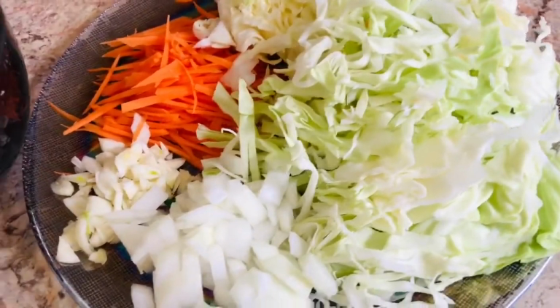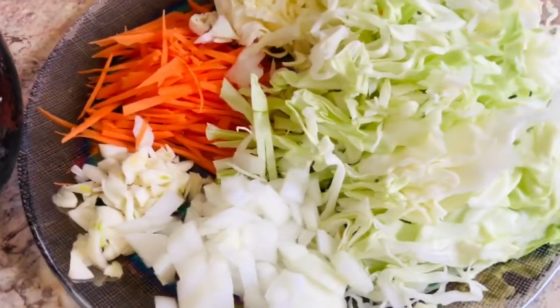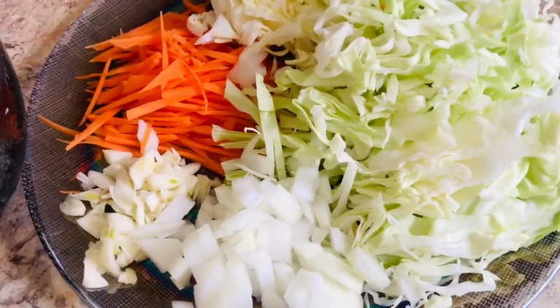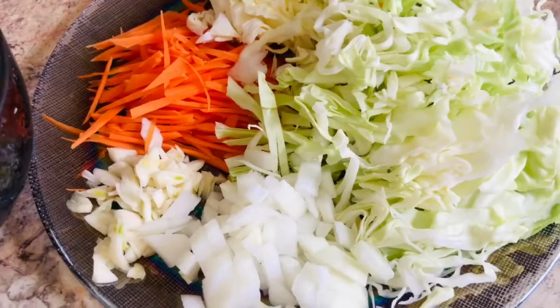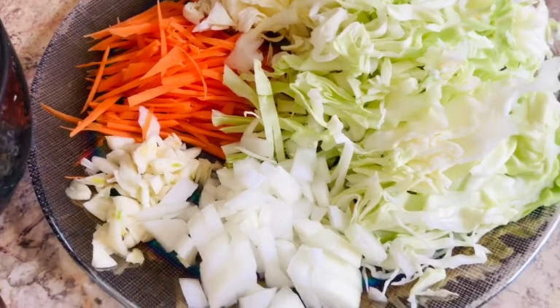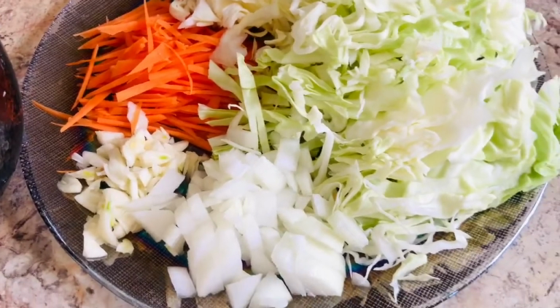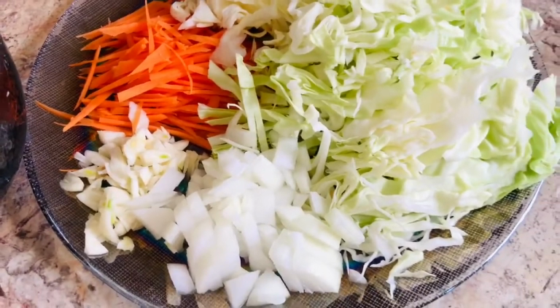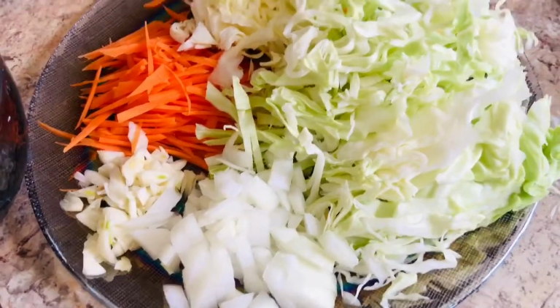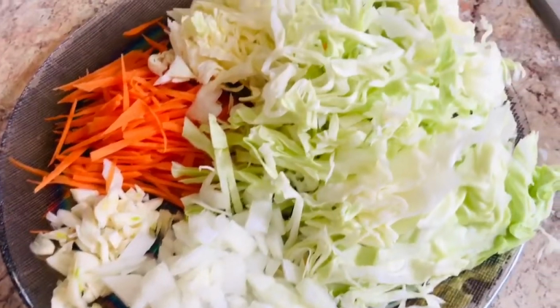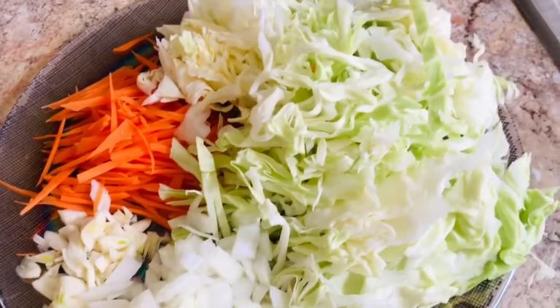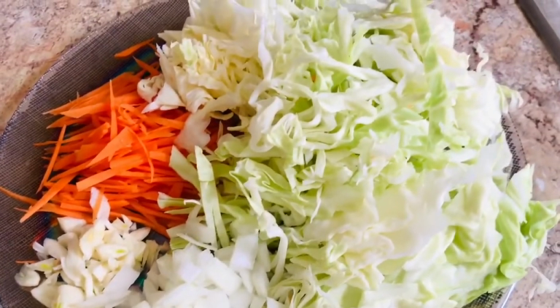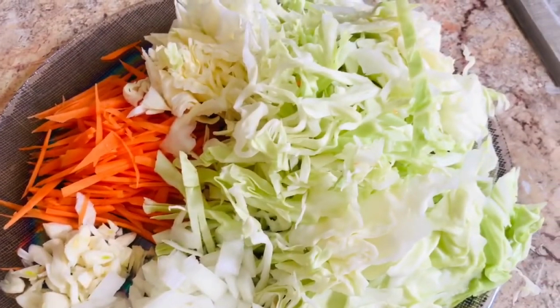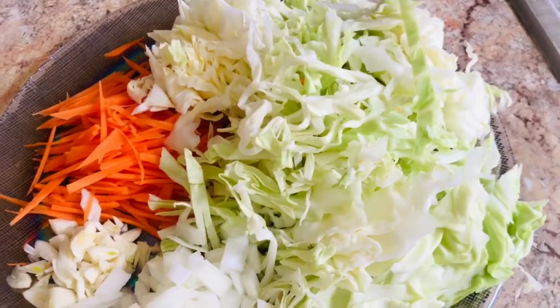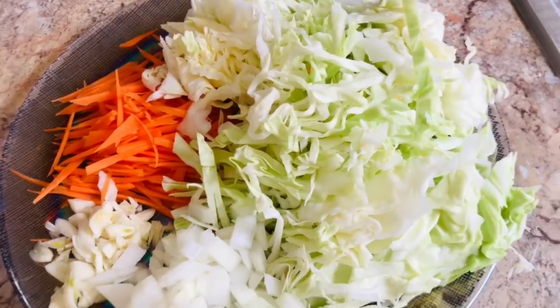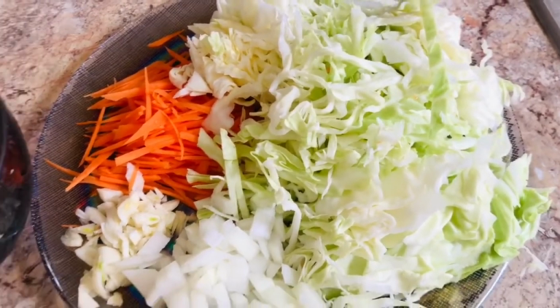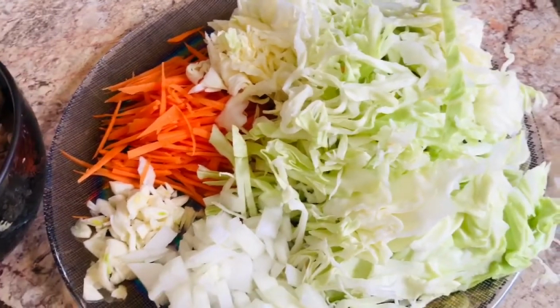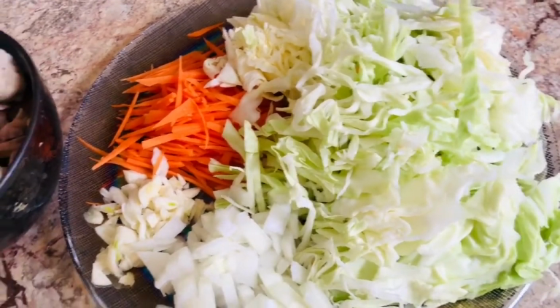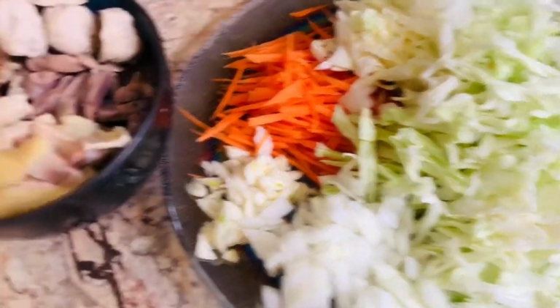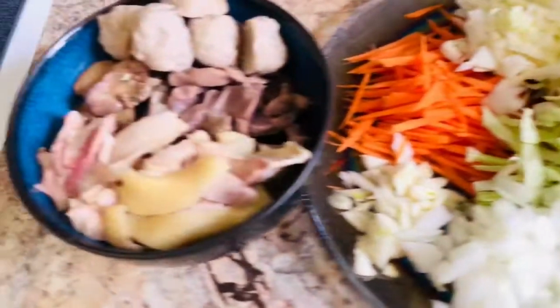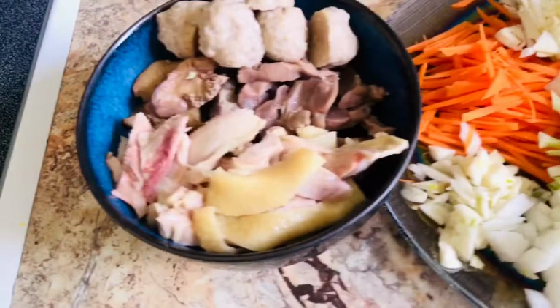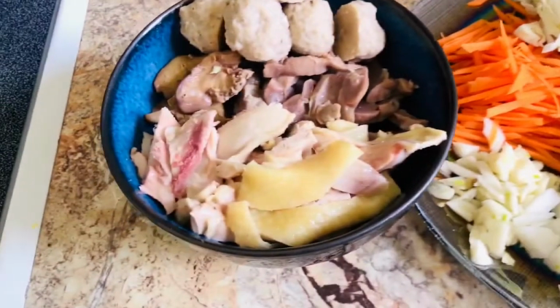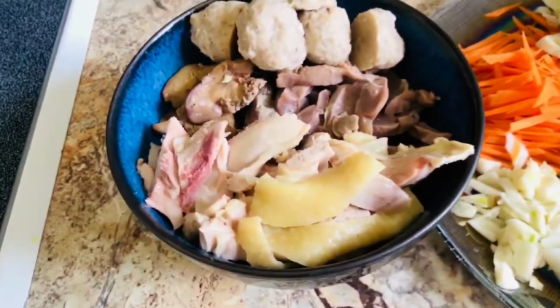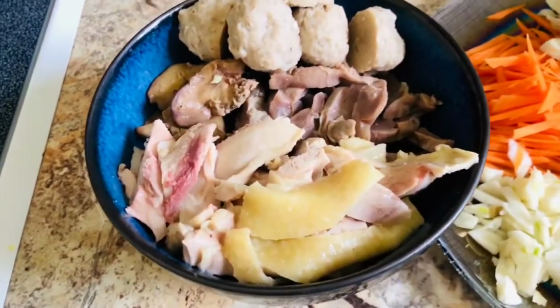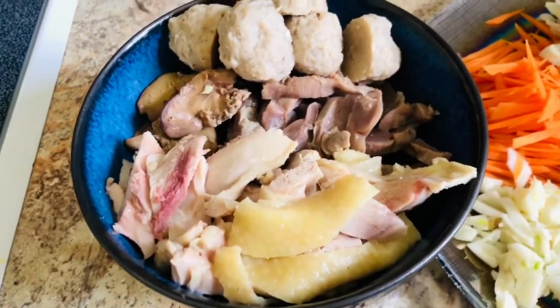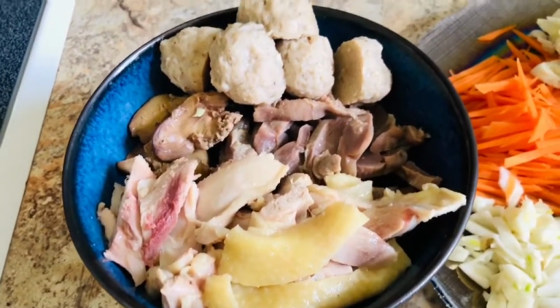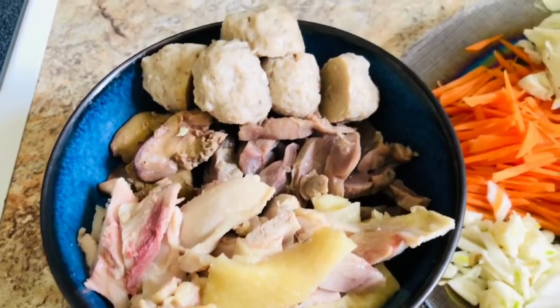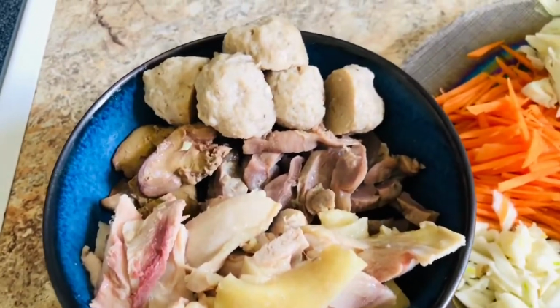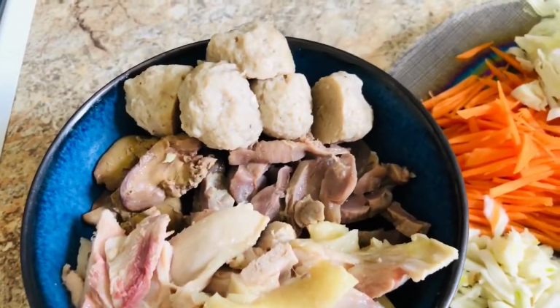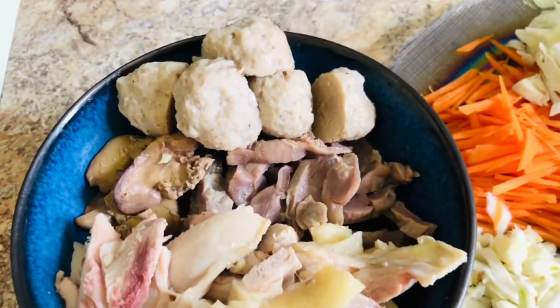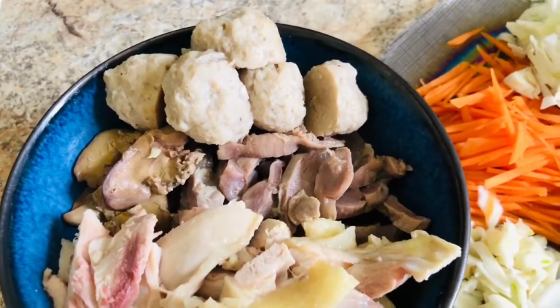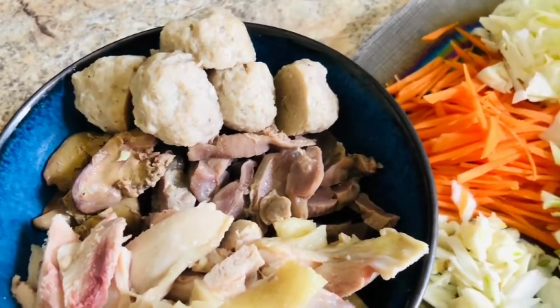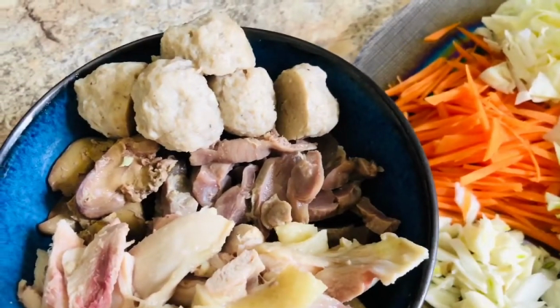There is cabbage, carrots, chopped onions, garlic, and boiled chicken meat, chicken liver, gizzard, and pork meatballs.